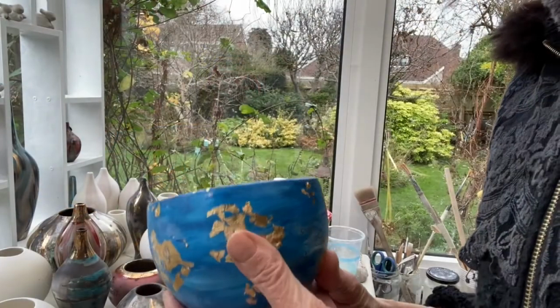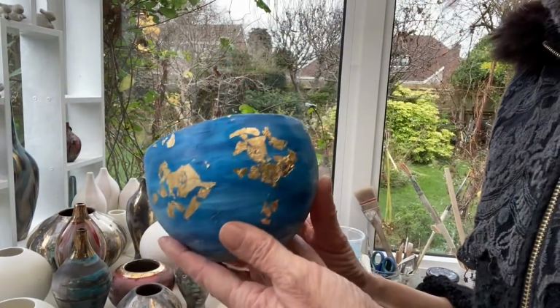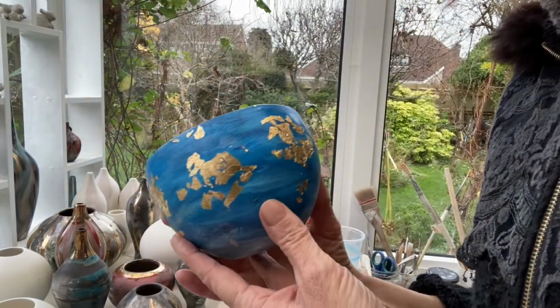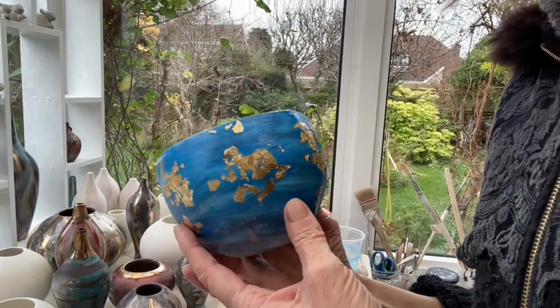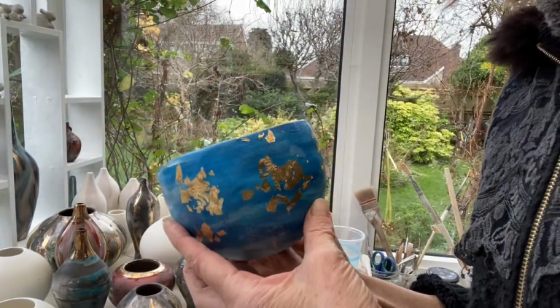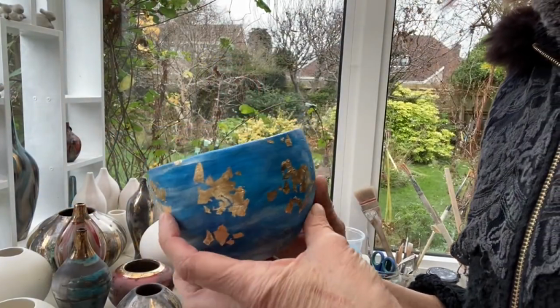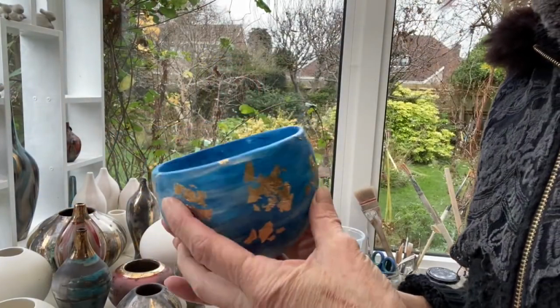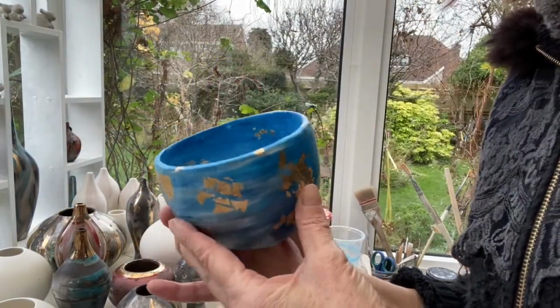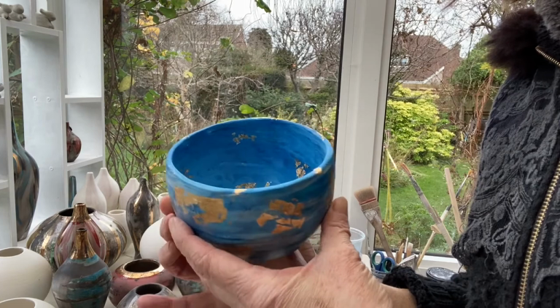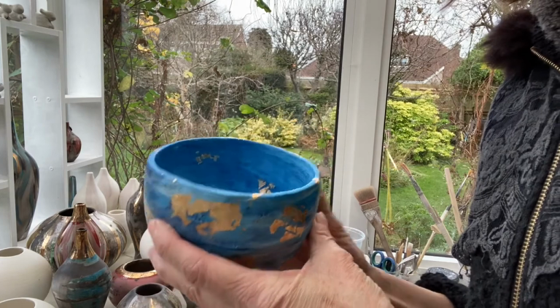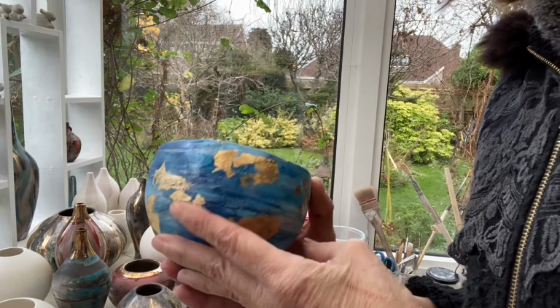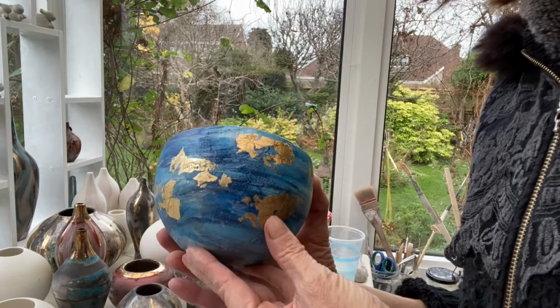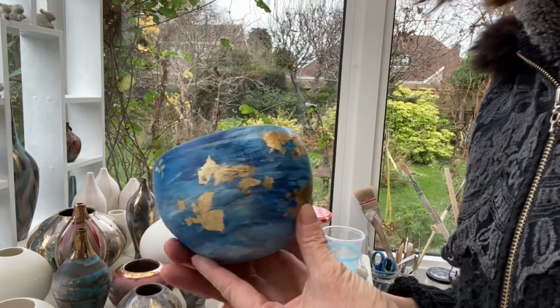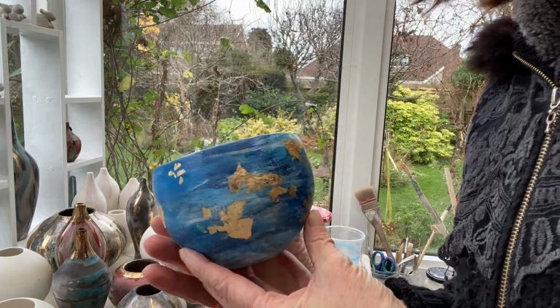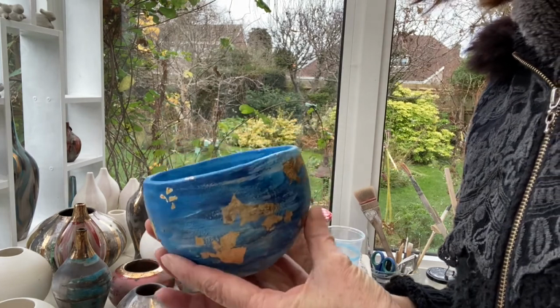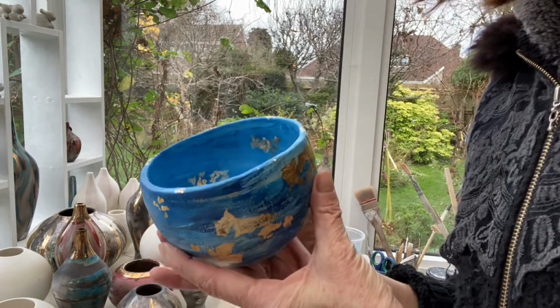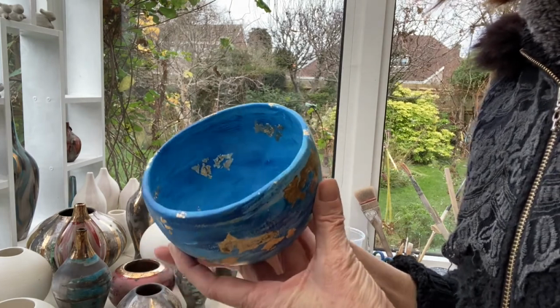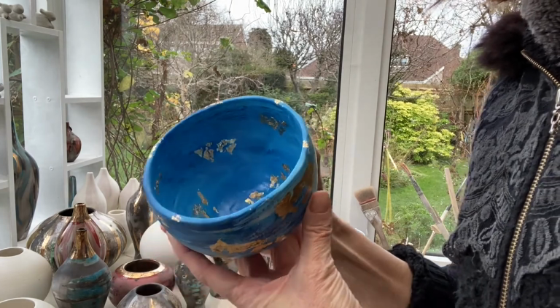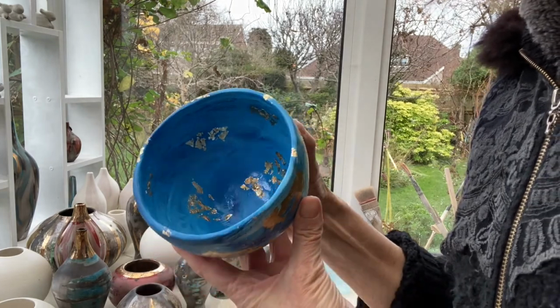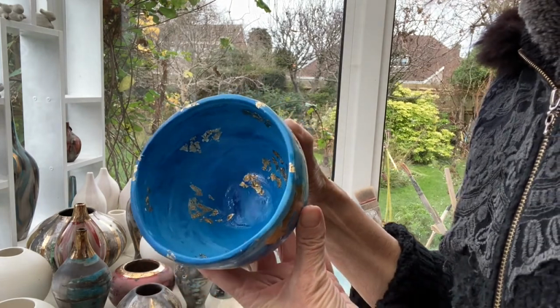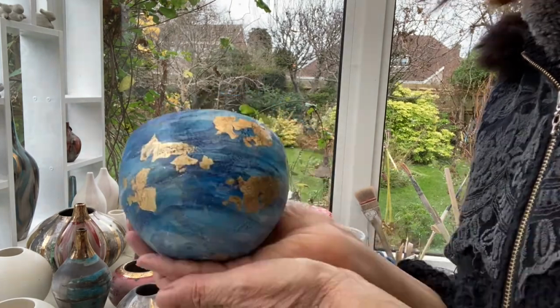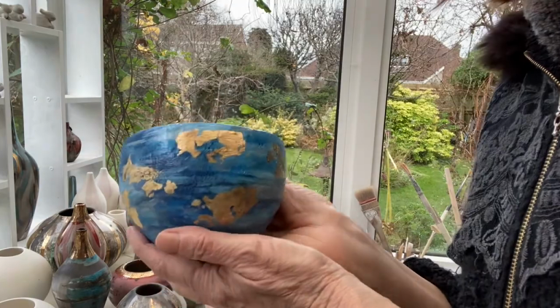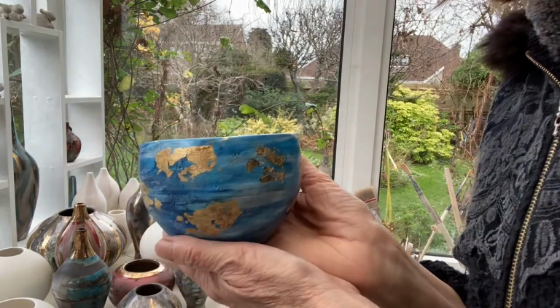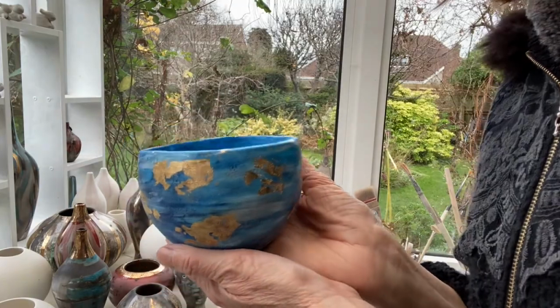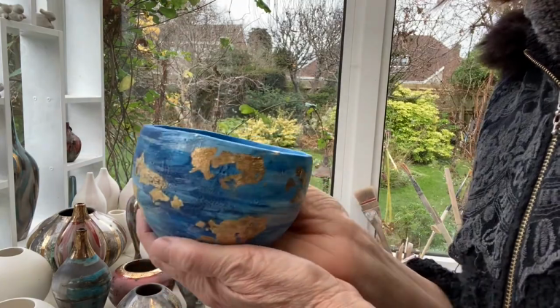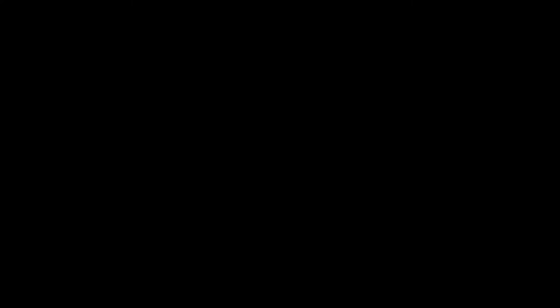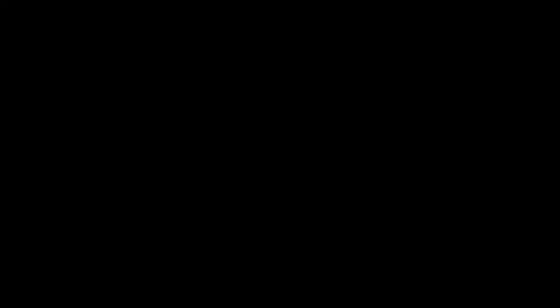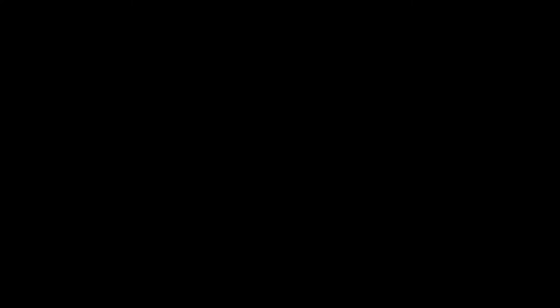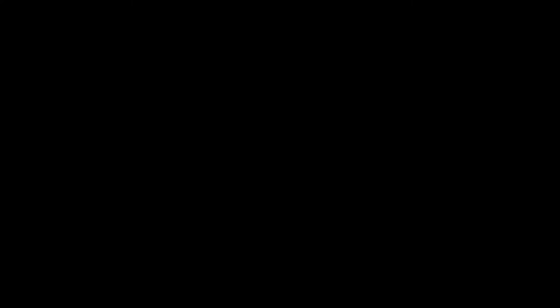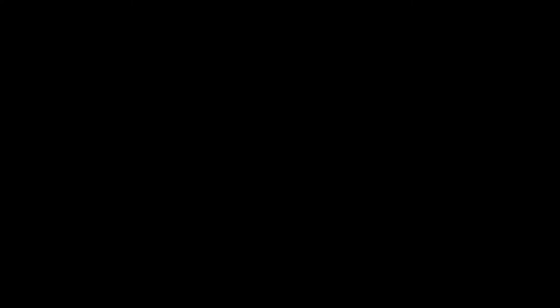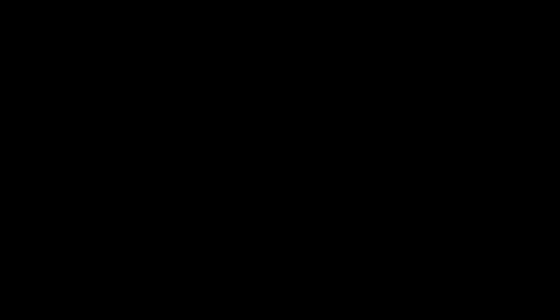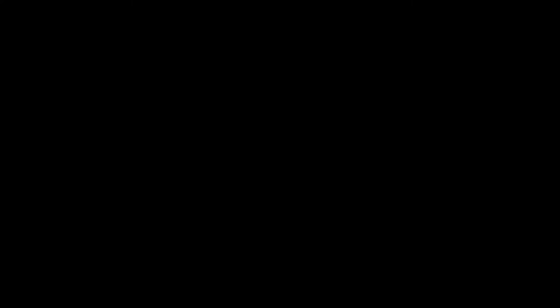There we have it — it's all finished. I'm just turning it around to show you the kind of effect you can get by adding some gold leaf onto your painted air-dried pot.